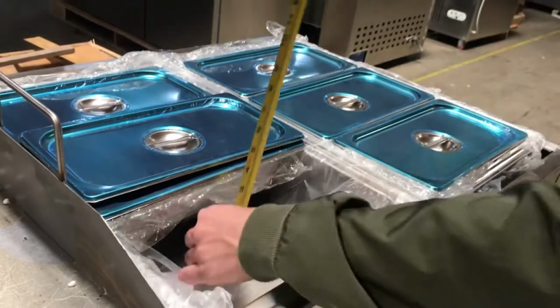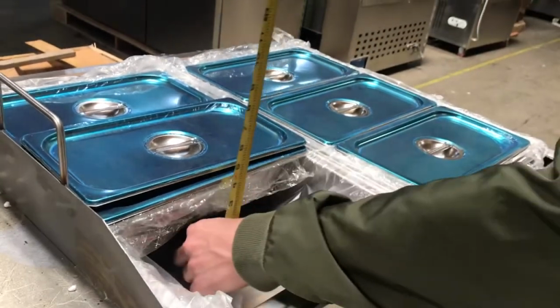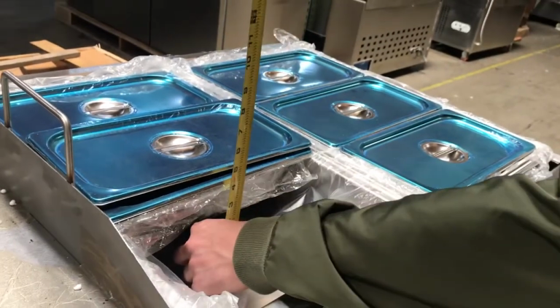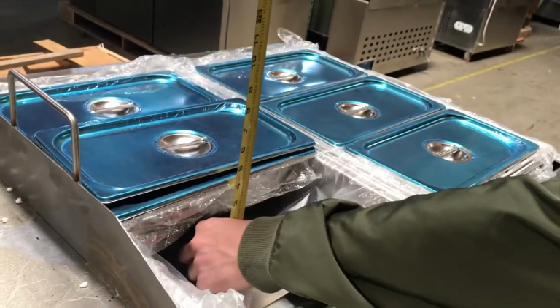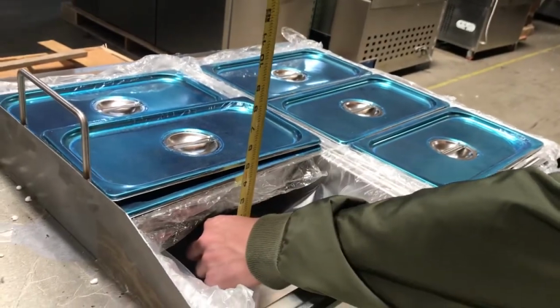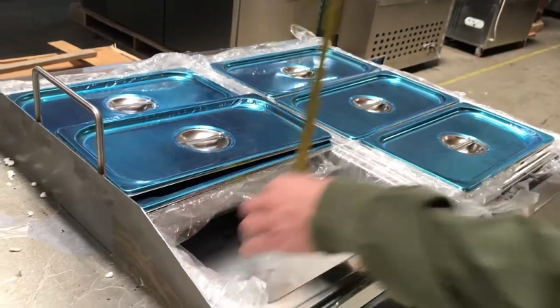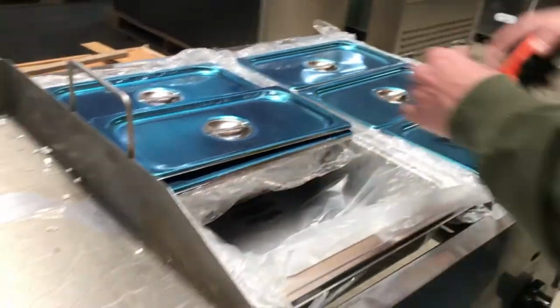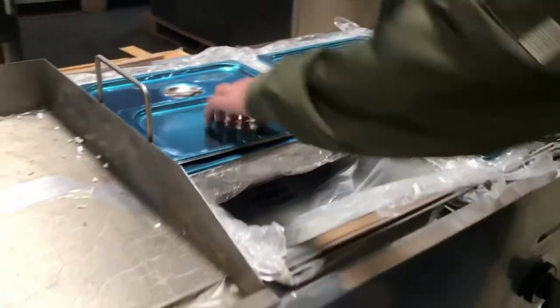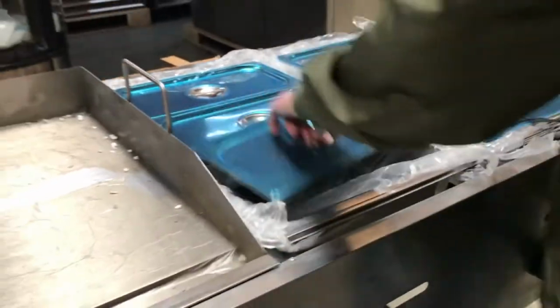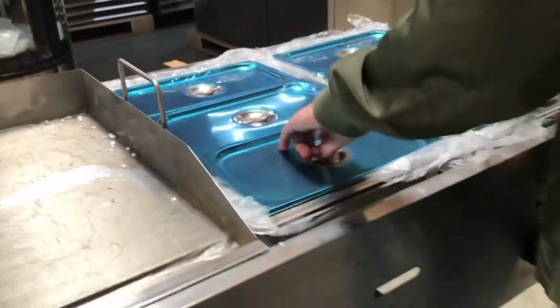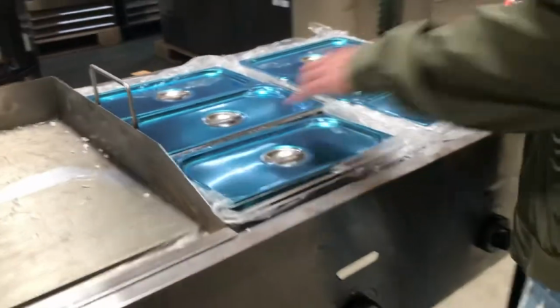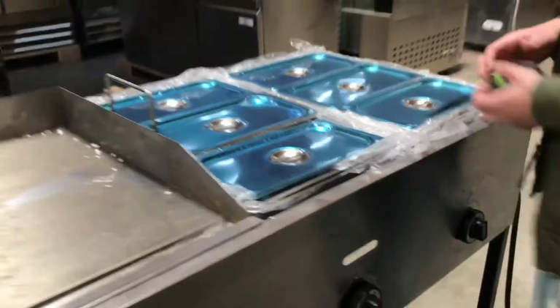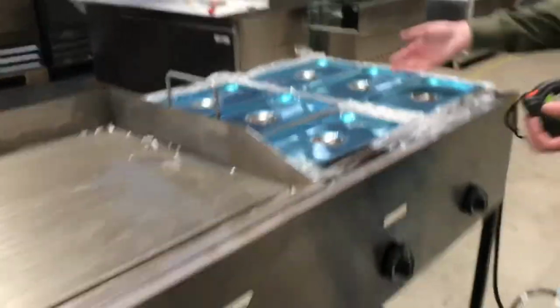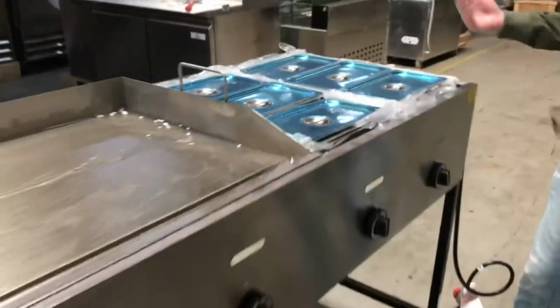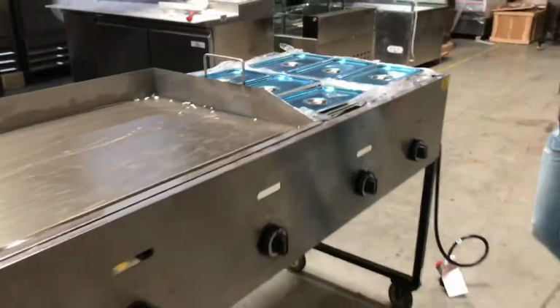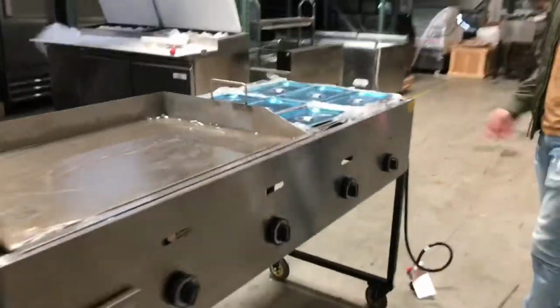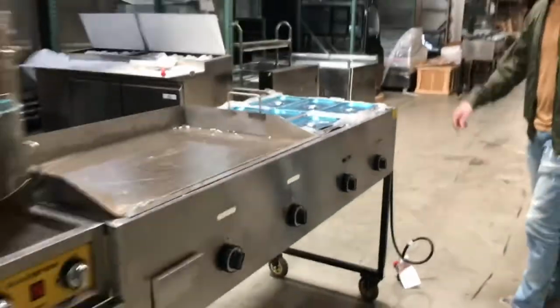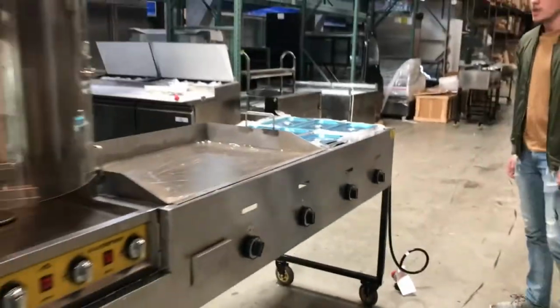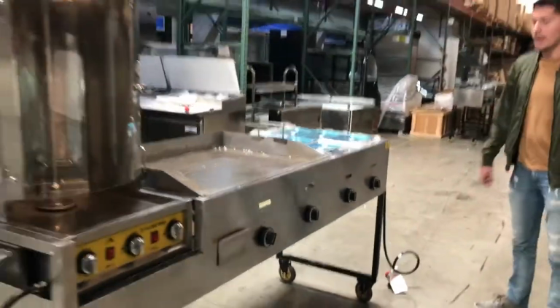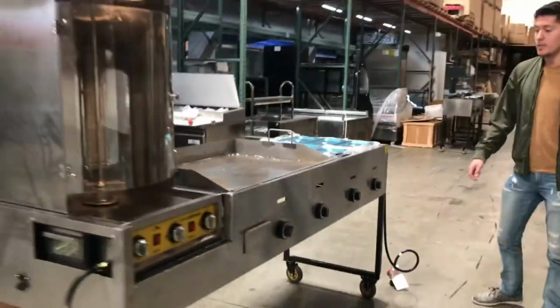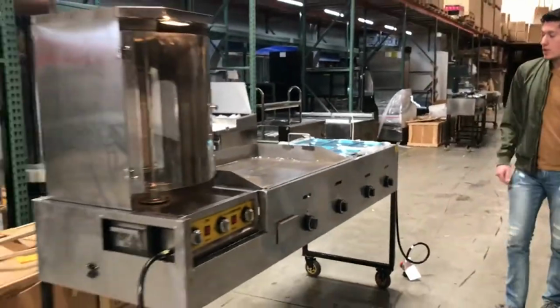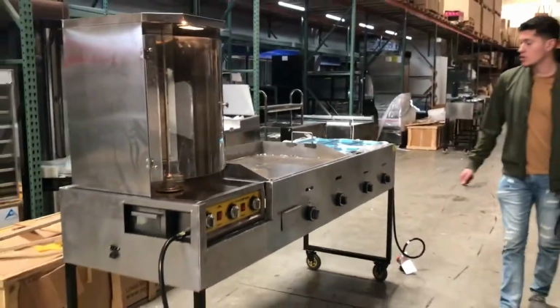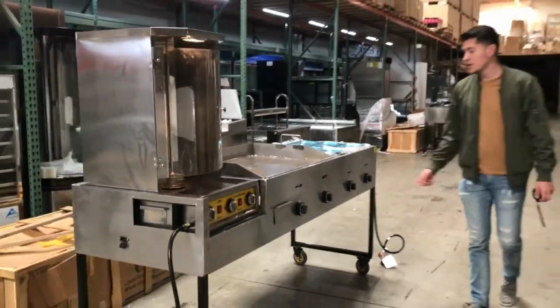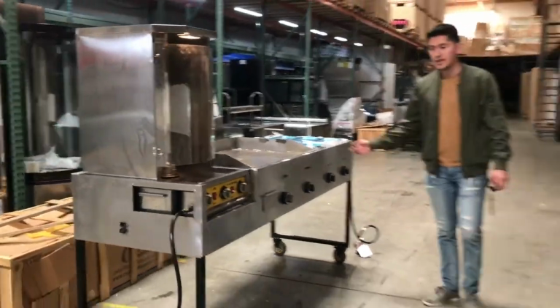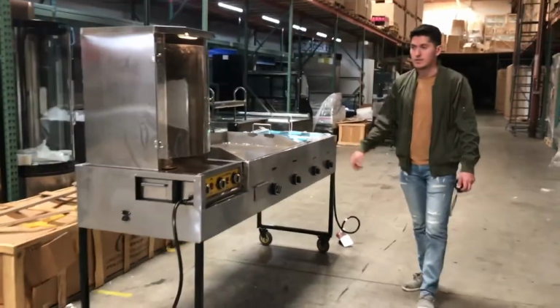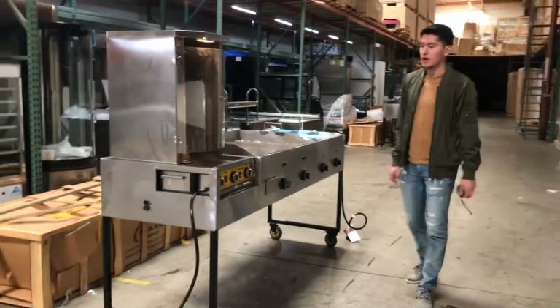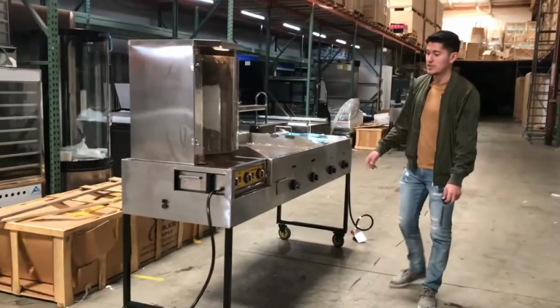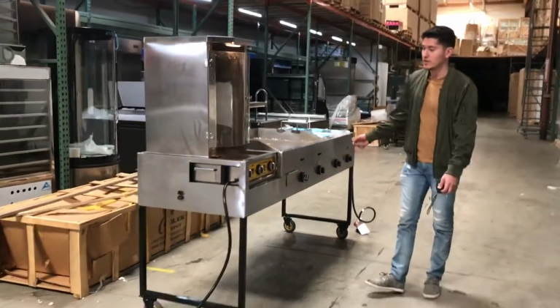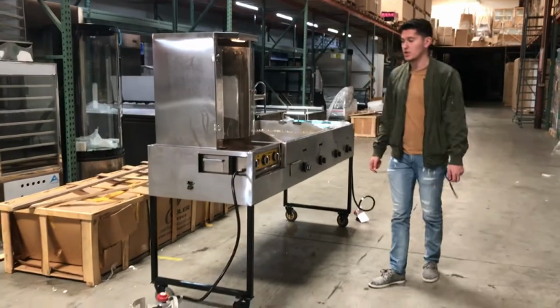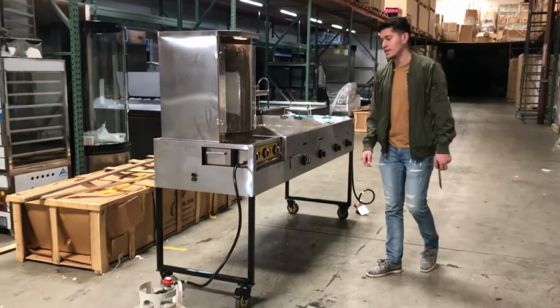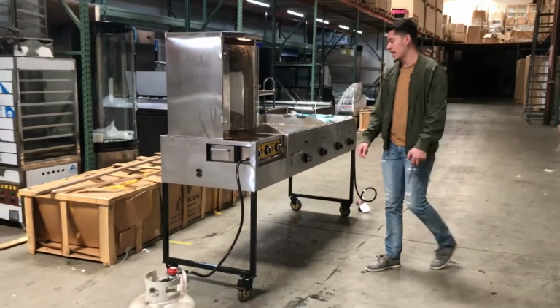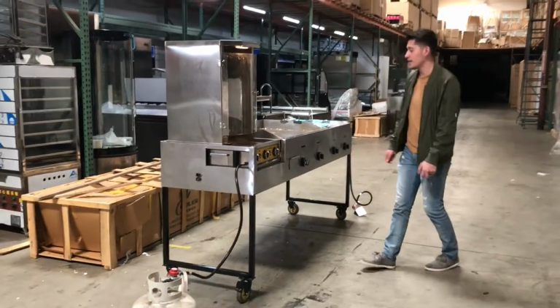Depth-wise on the containers, it's about 4 inches. So you've got a good amount of space to store whatever you need — food, beans, rice, or meat in there.